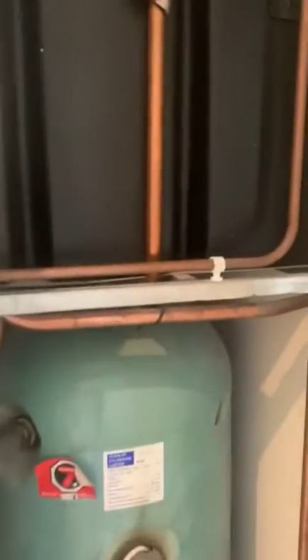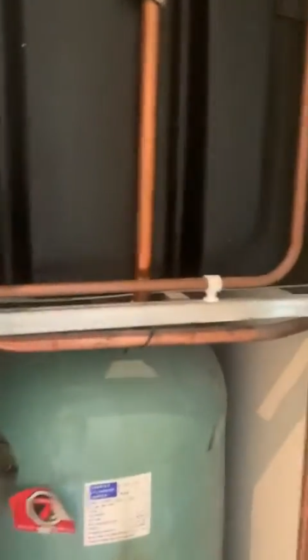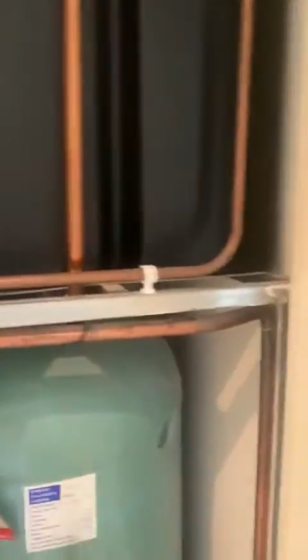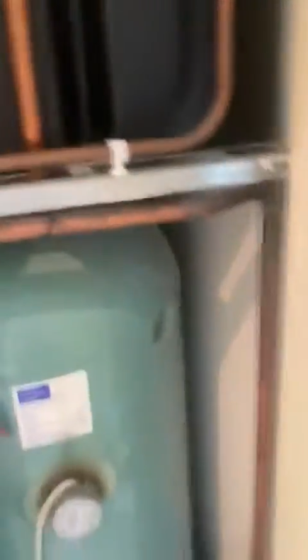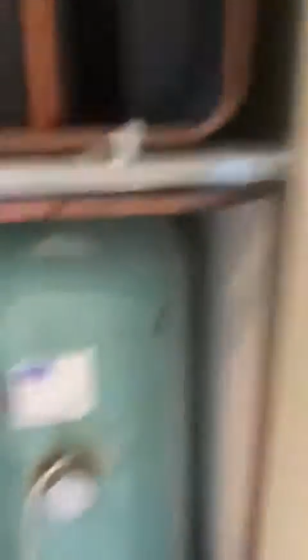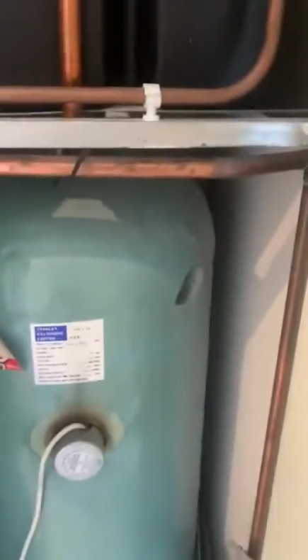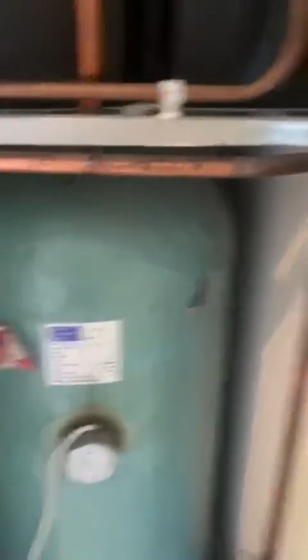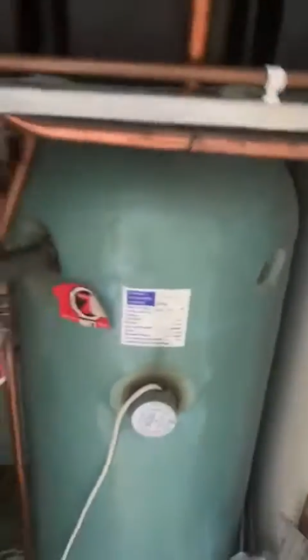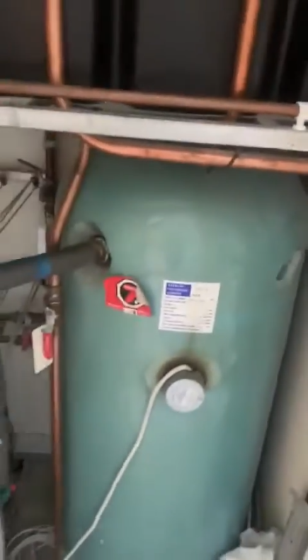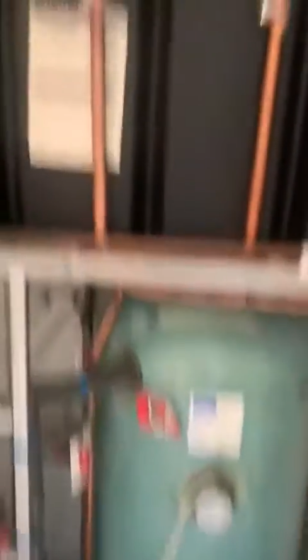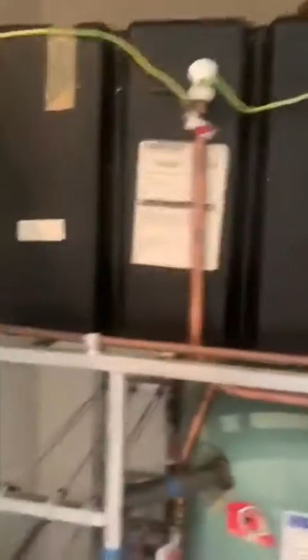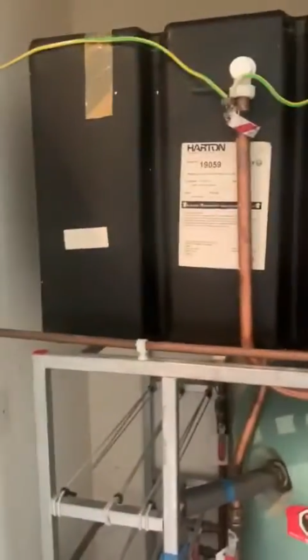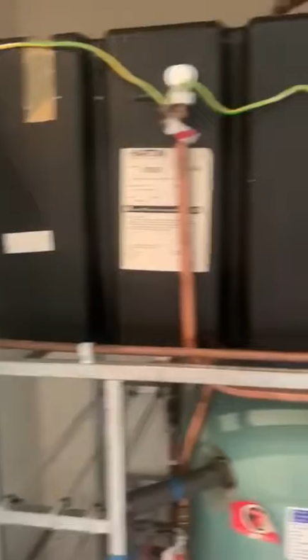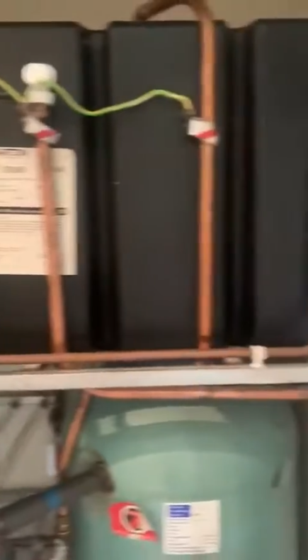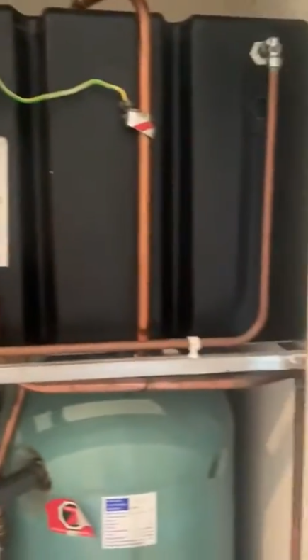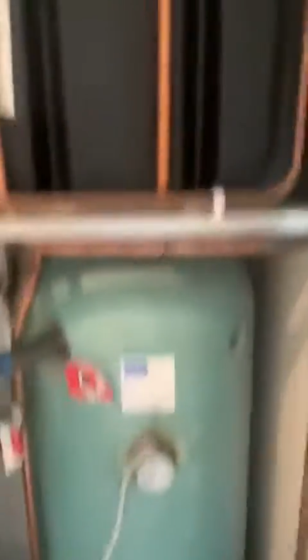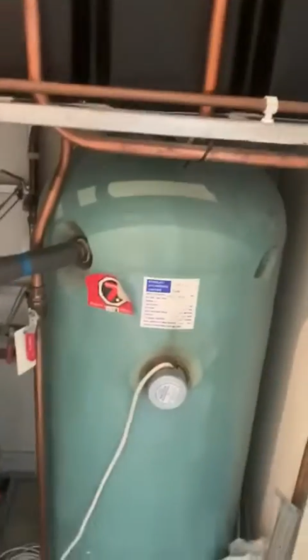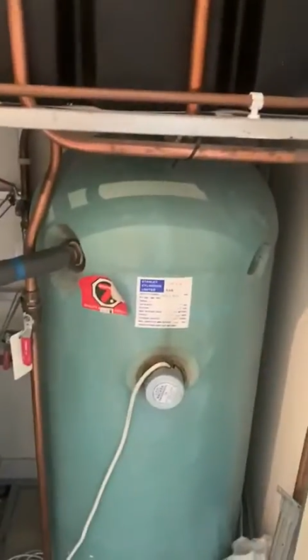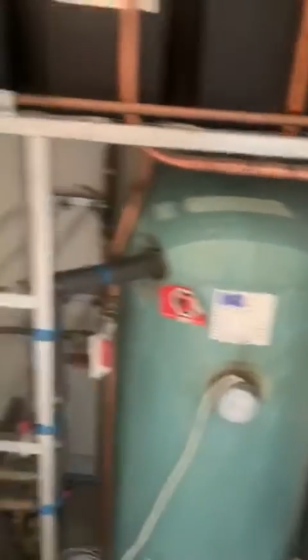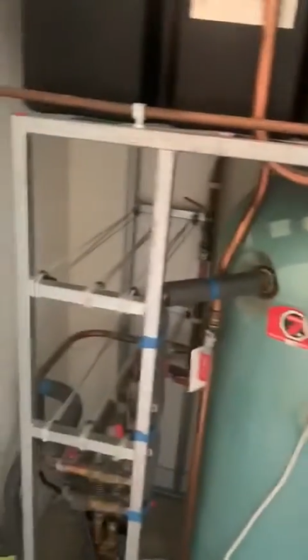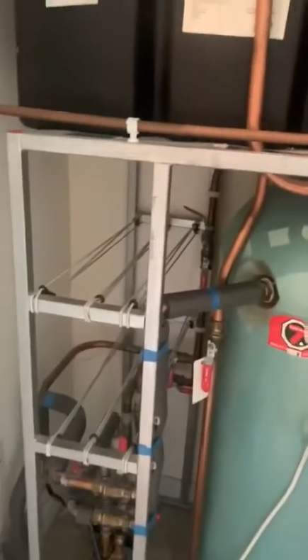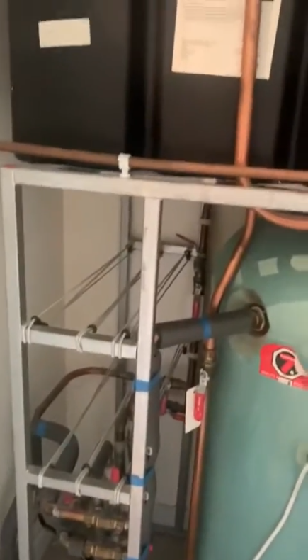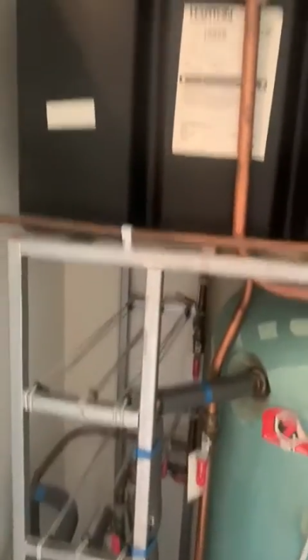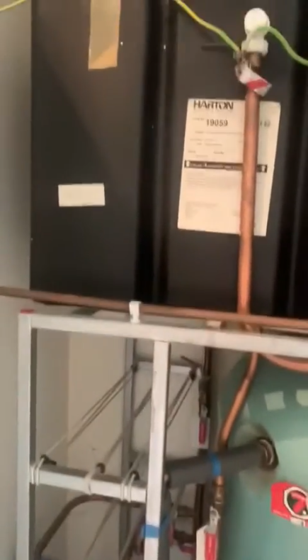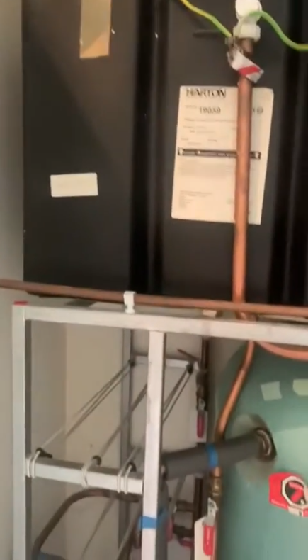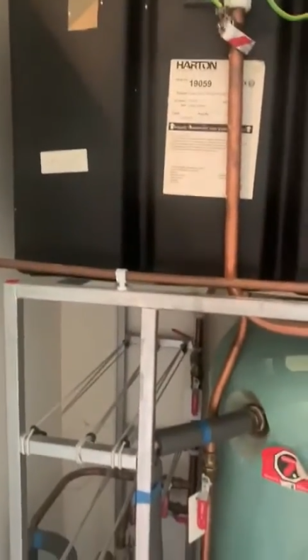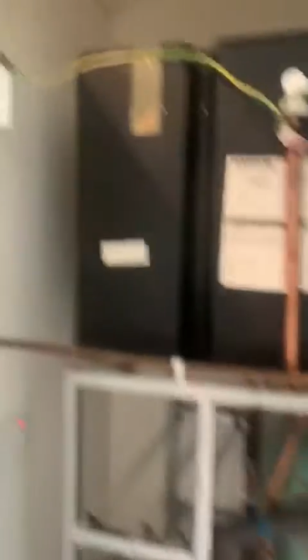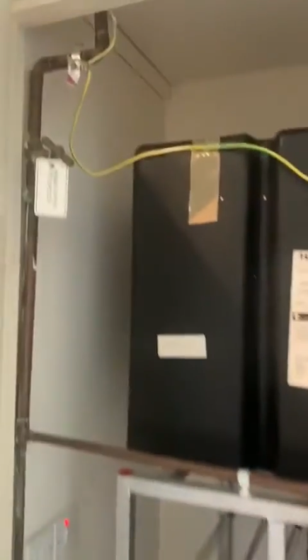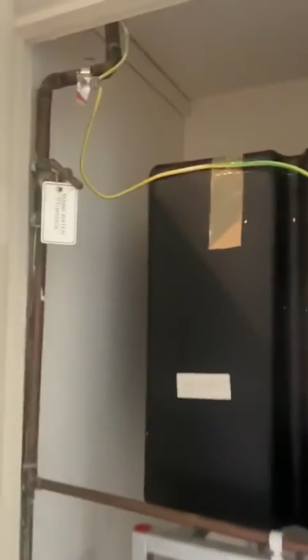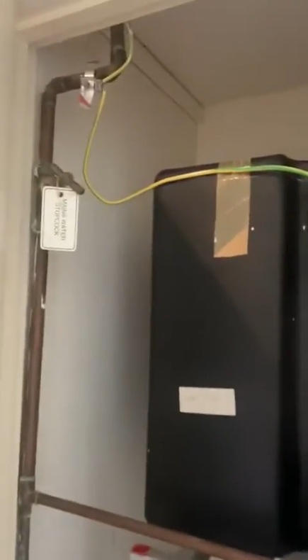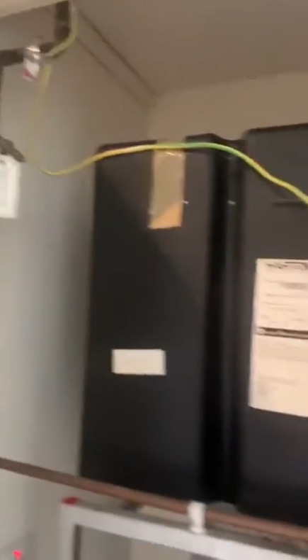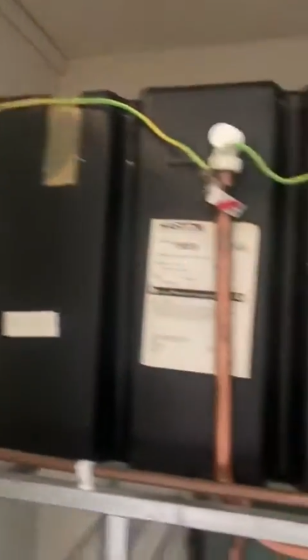Then we go into here, which is your Economy 7 boiler. This is your tank. There's a little bit of storage space also, and your main water pipe is also there.